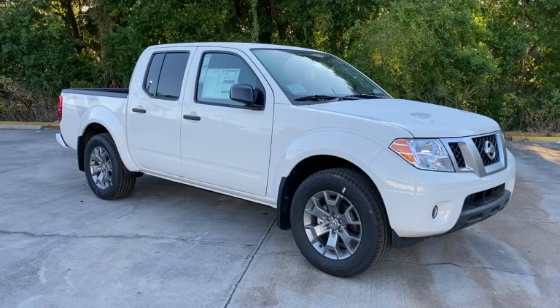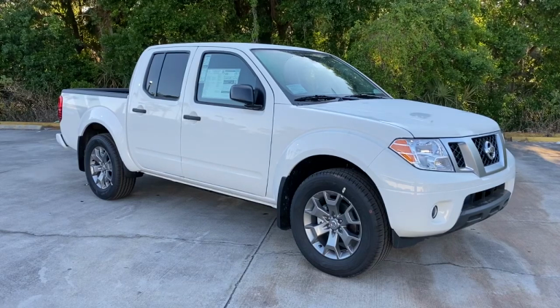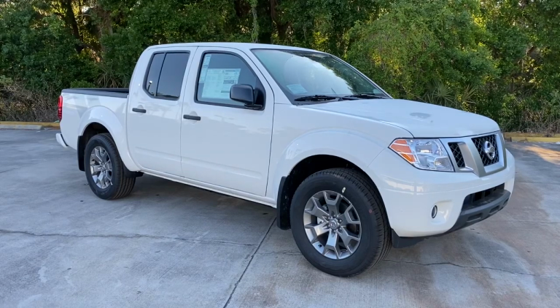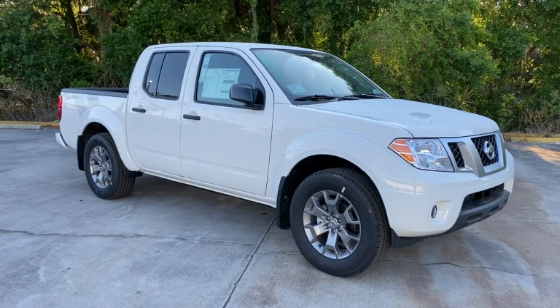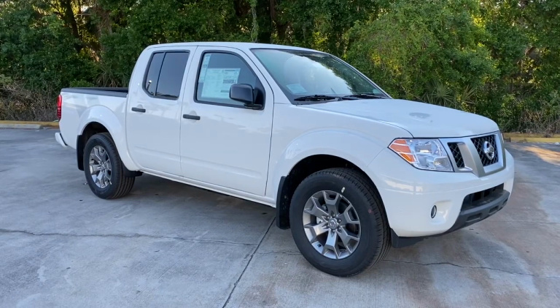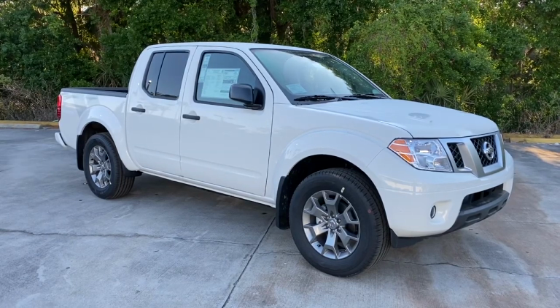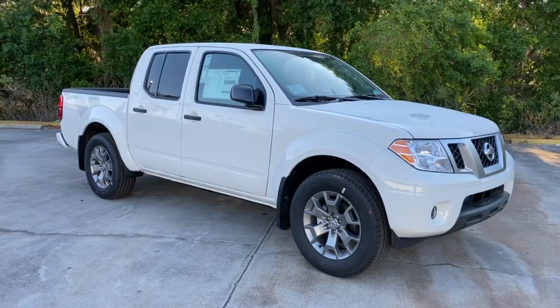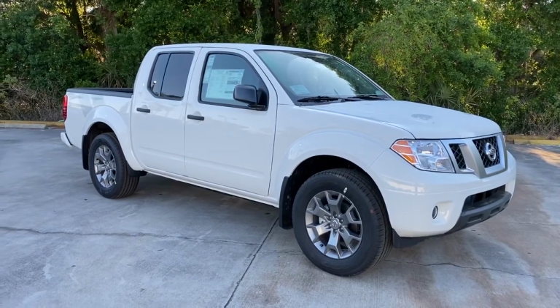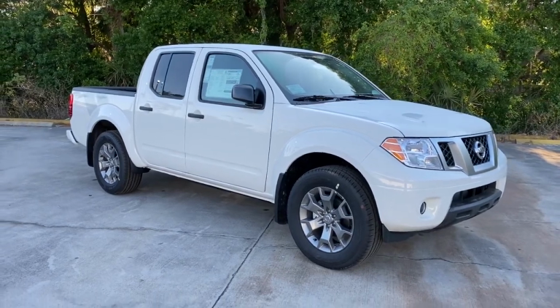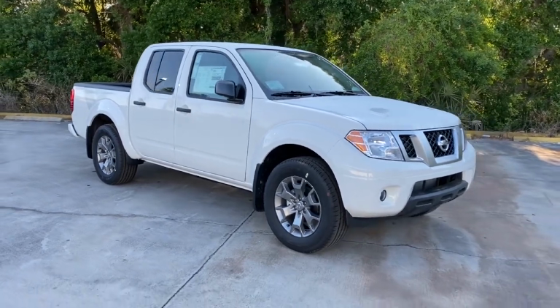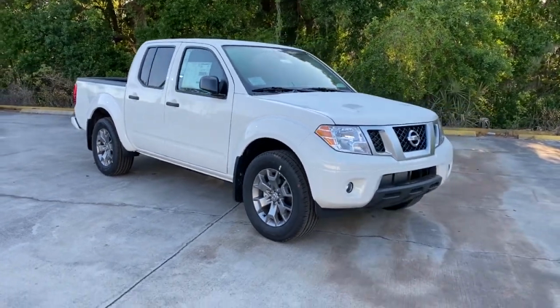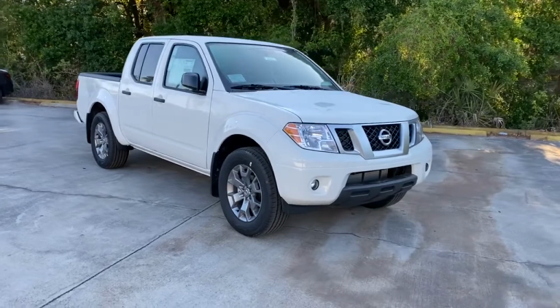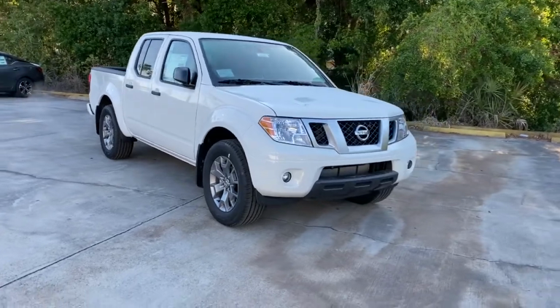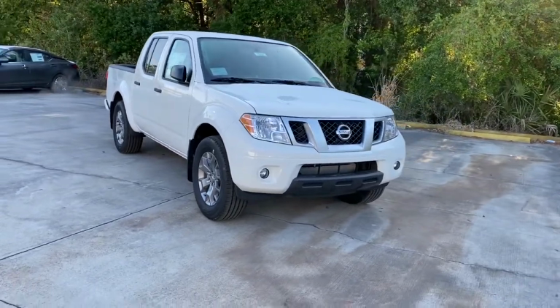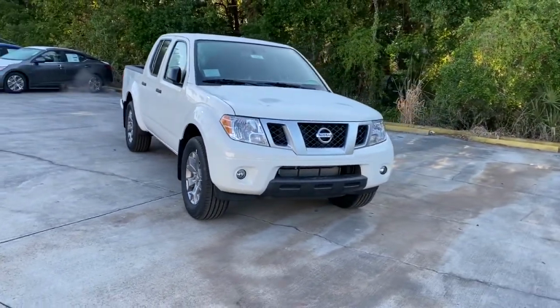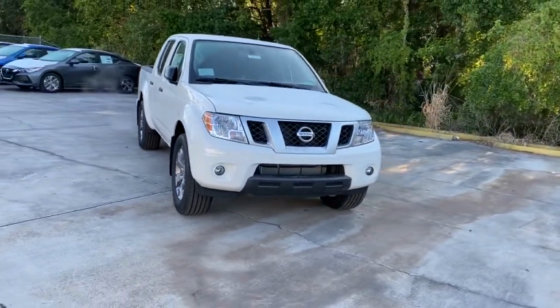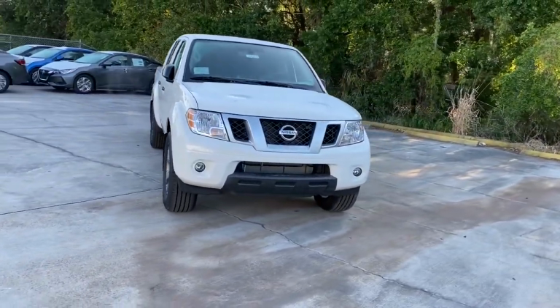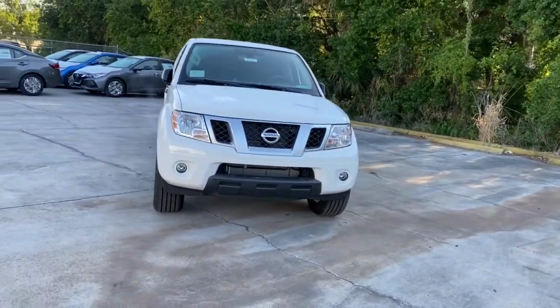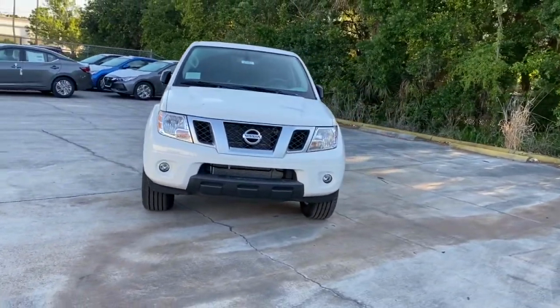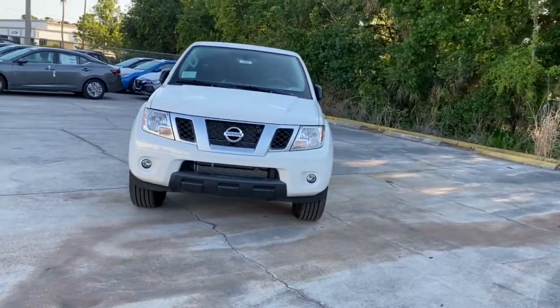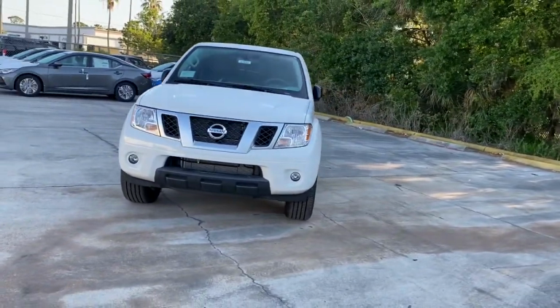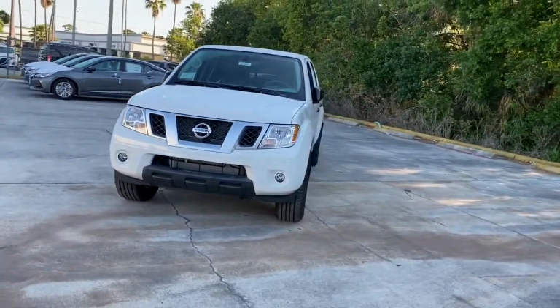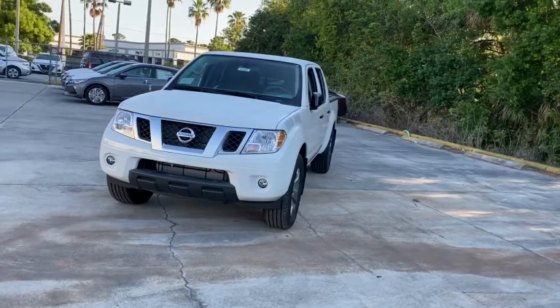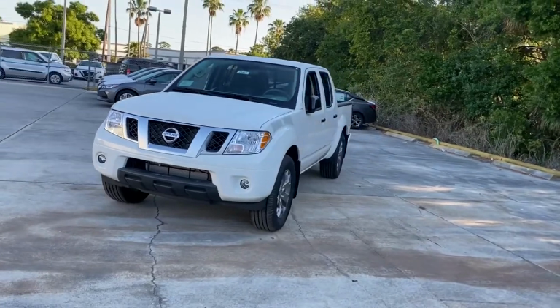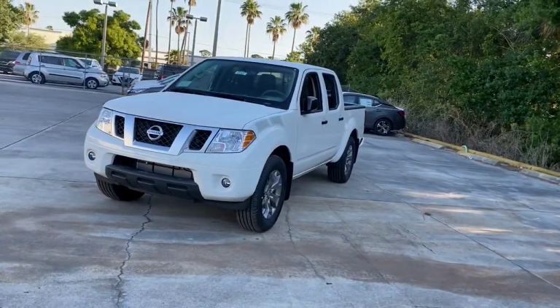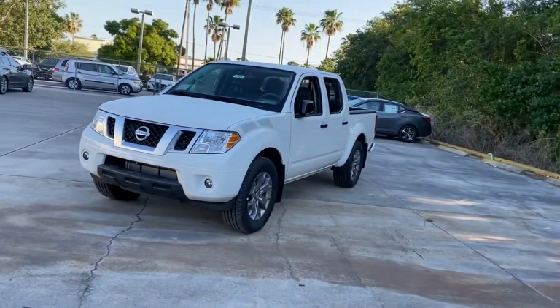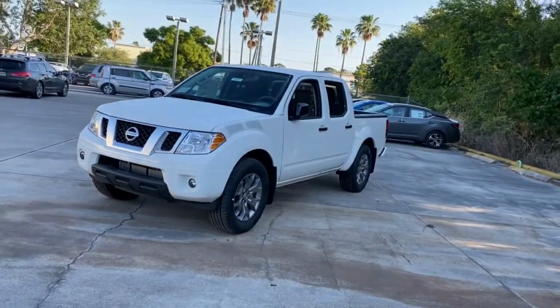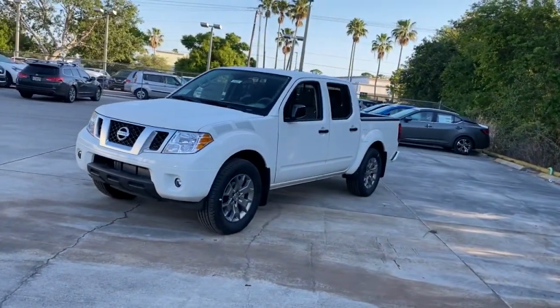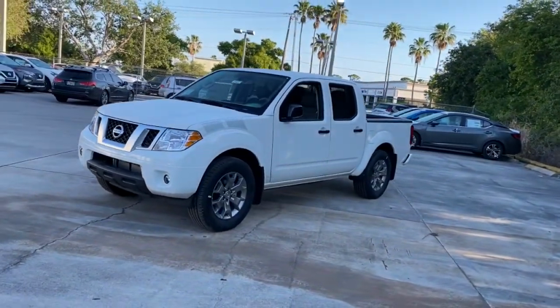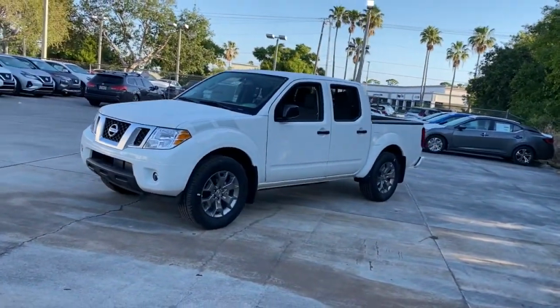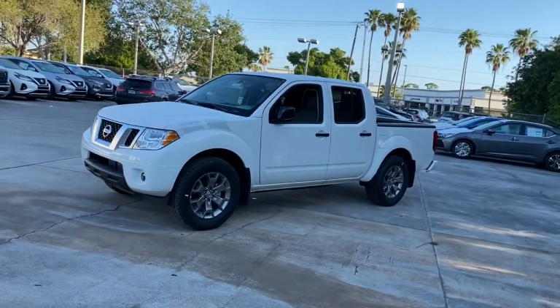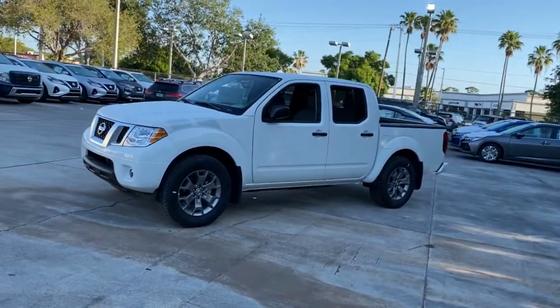Enjoy the view of this 2021 Nissan Frontier. This capable Frontier delivers impressive durability and a work ethic to match. Ready to tow, haul, or explore the trail, this rugged midsize pickup is an exceptional value.